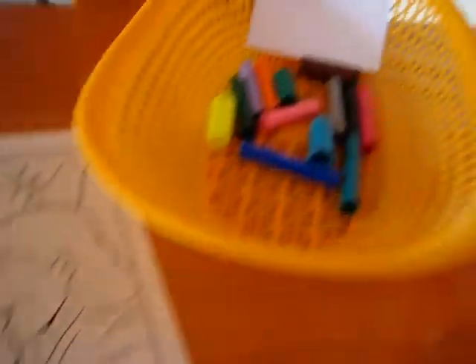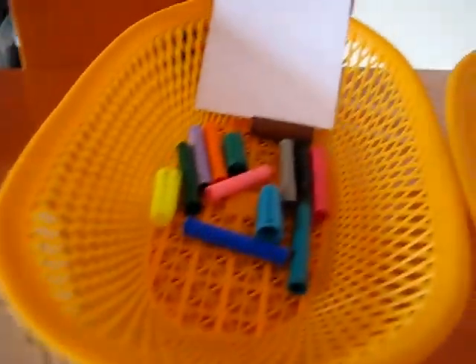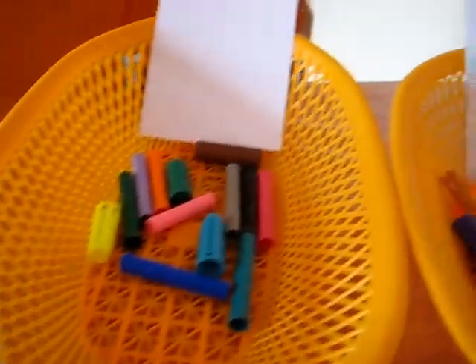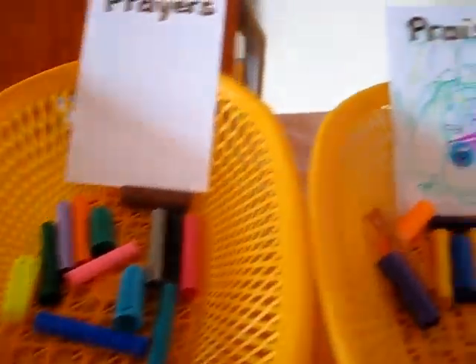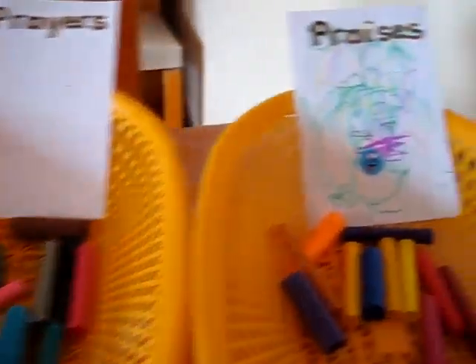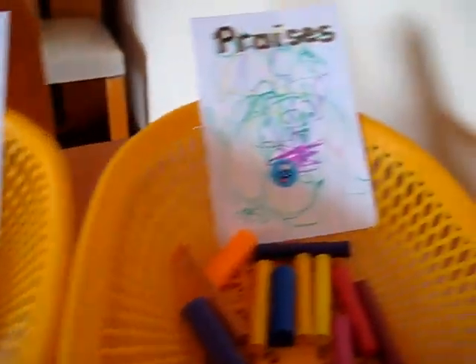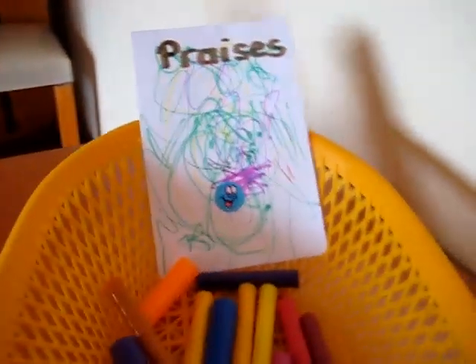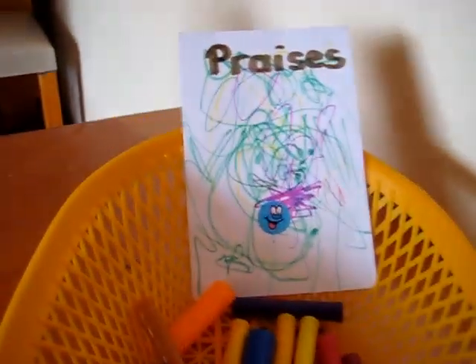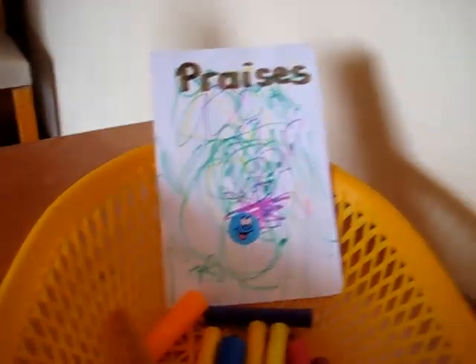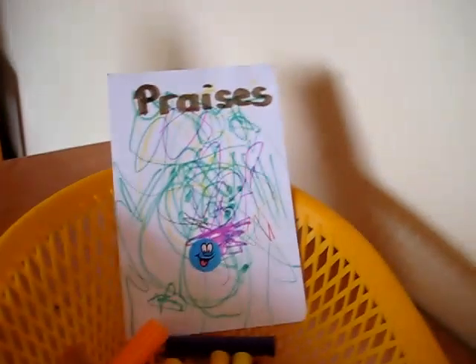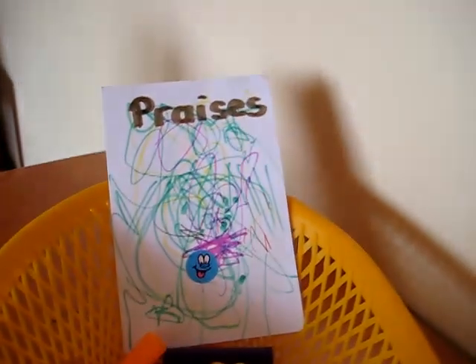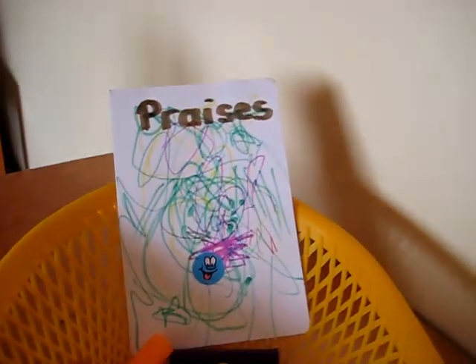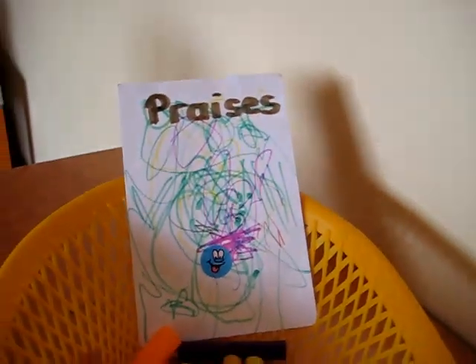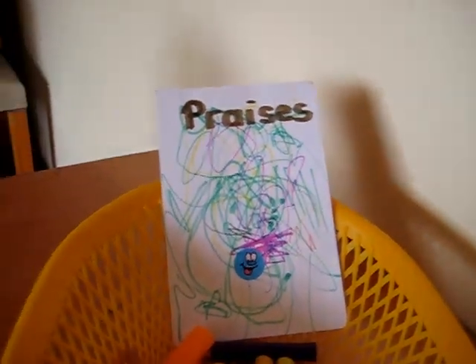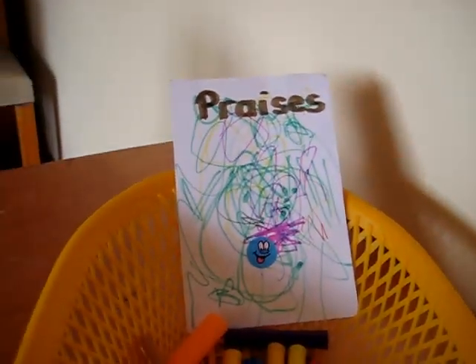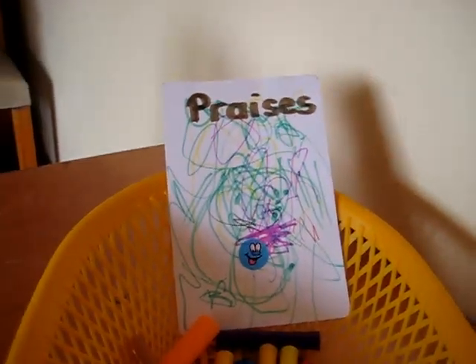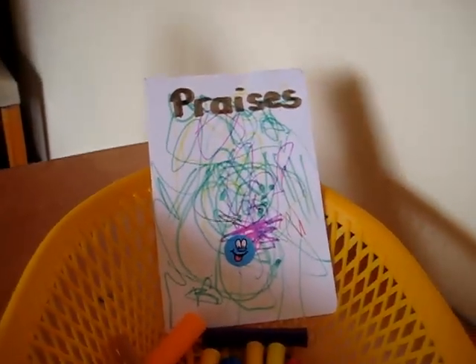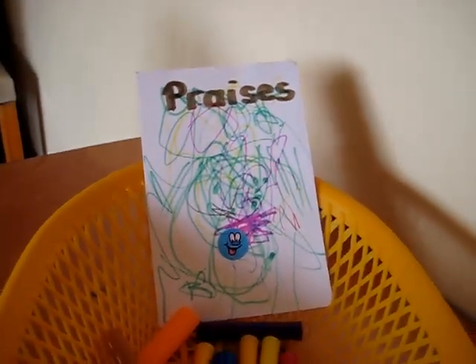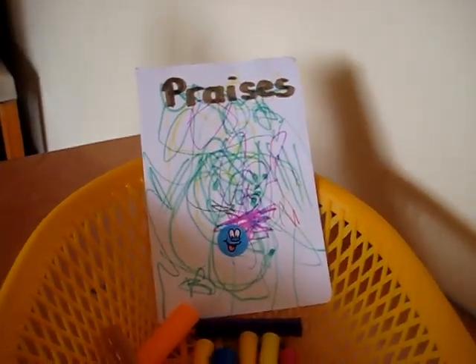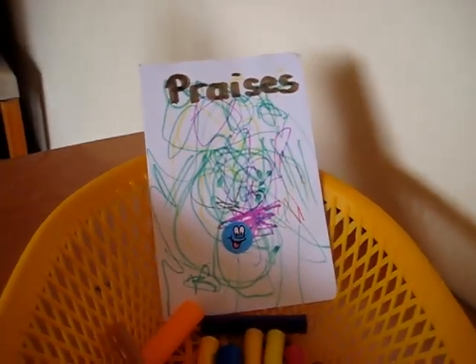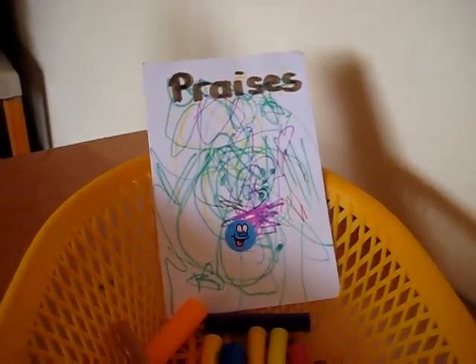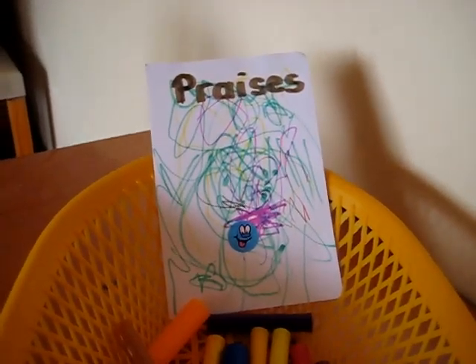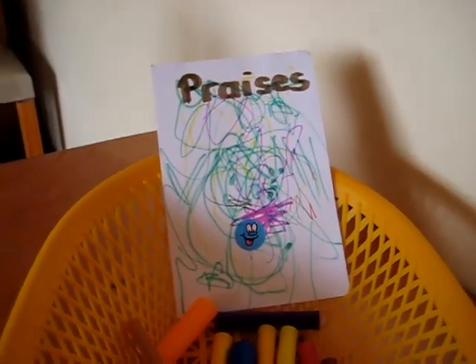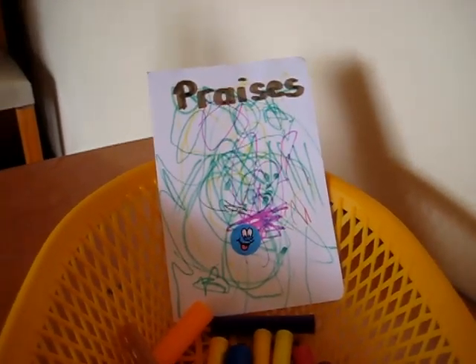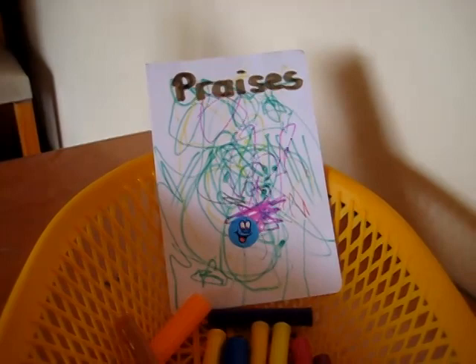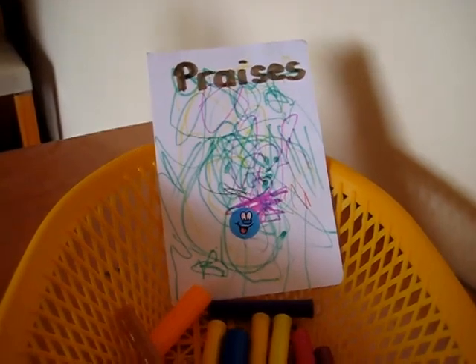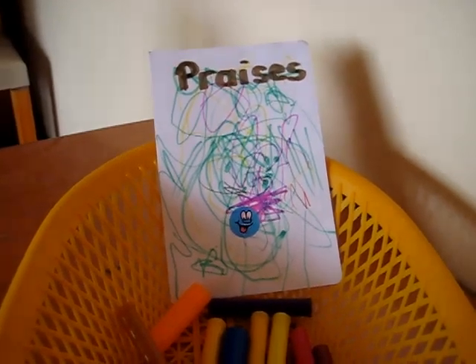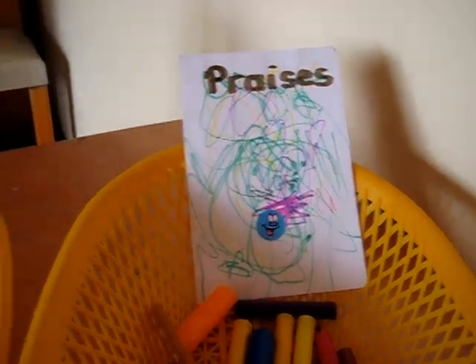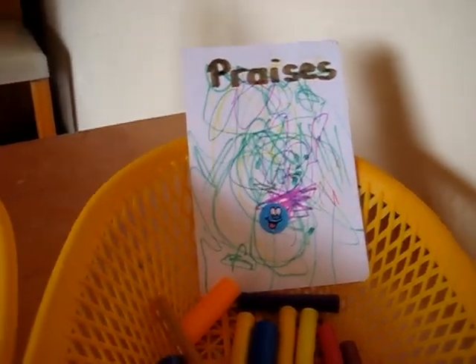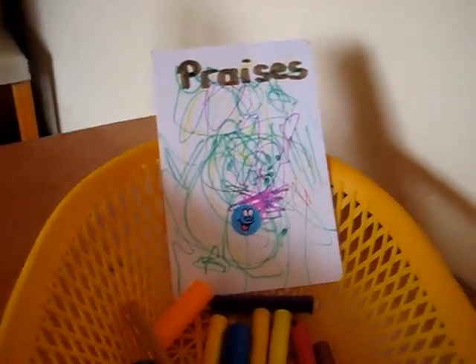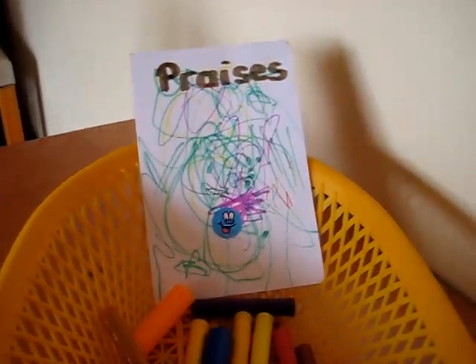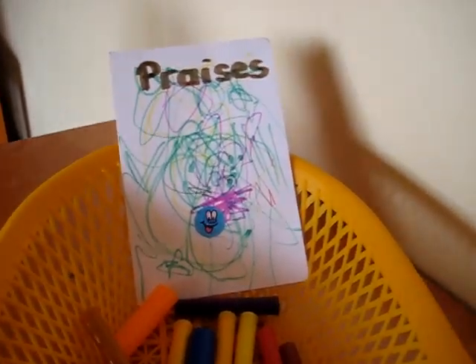So we made our own little baskets. We have this one labeled praises. As you can see, my little toddler loved to scribble all over — that was her praise to the Lord.